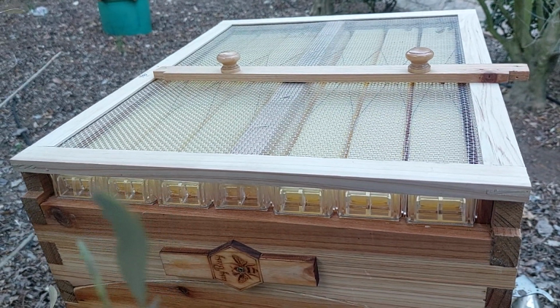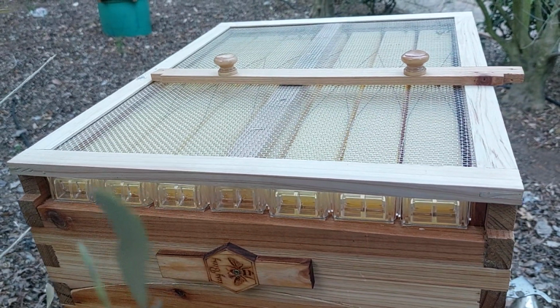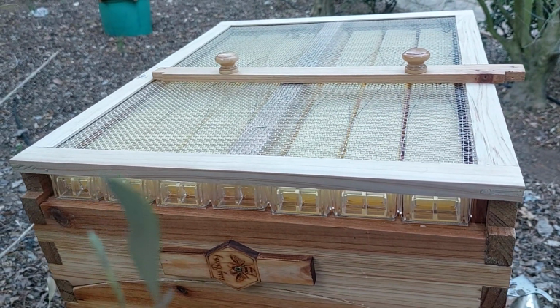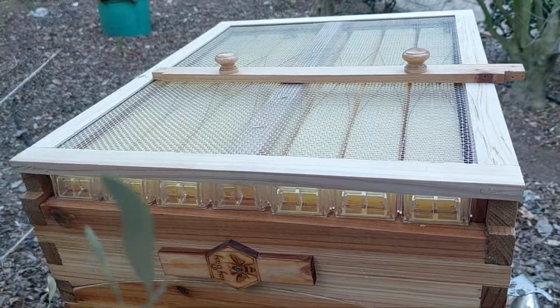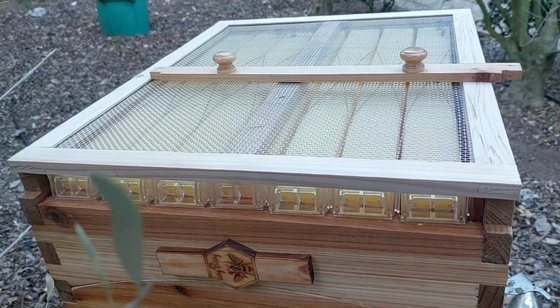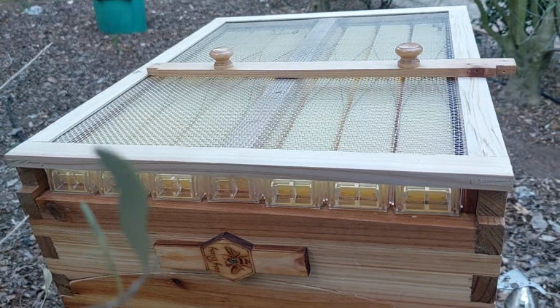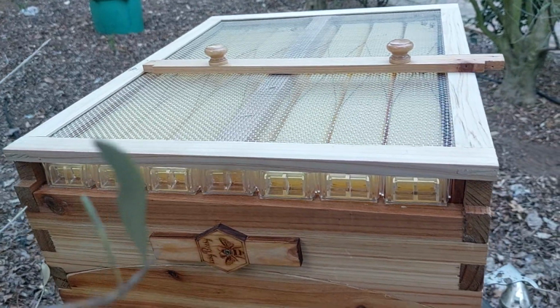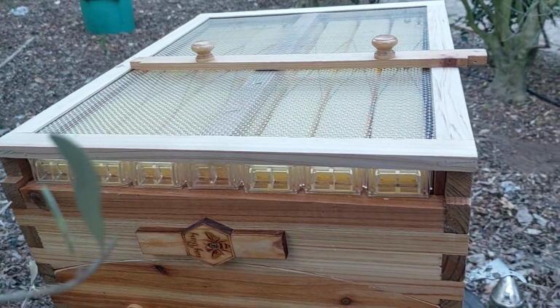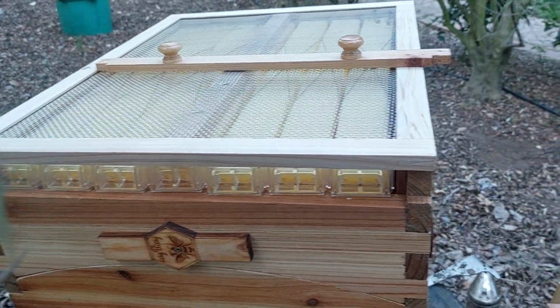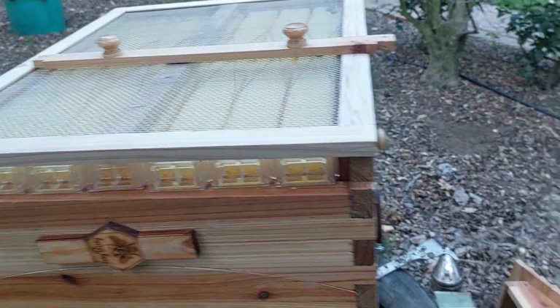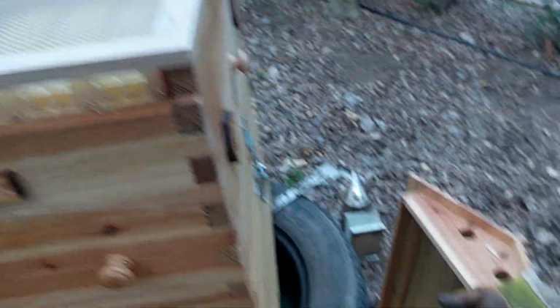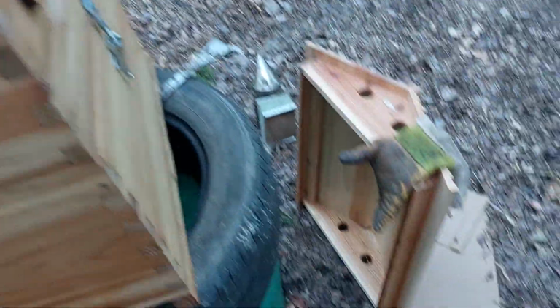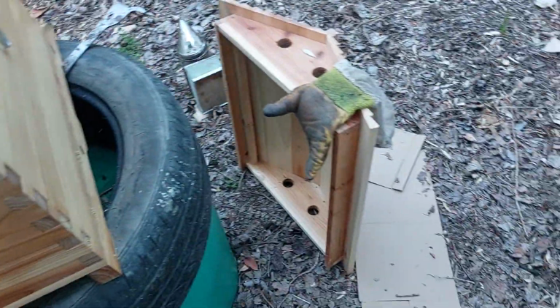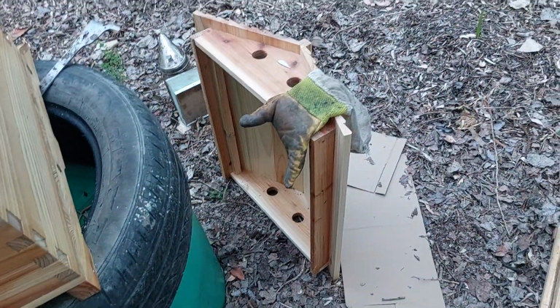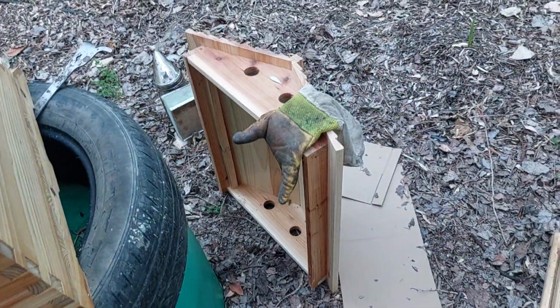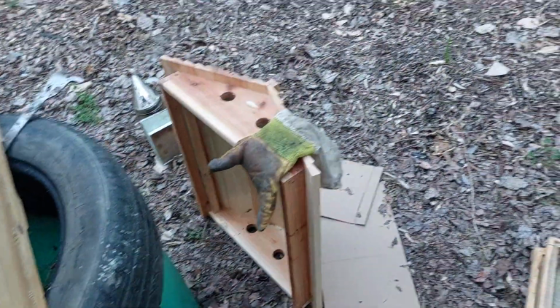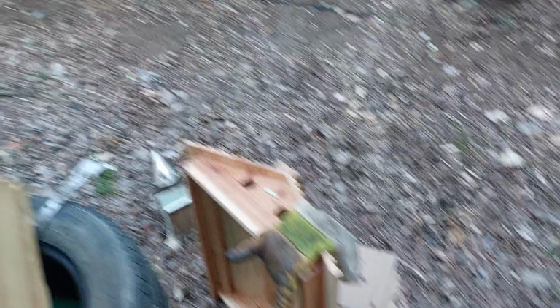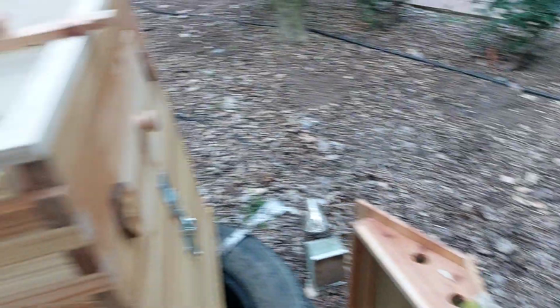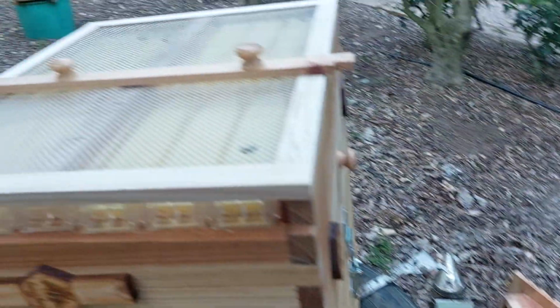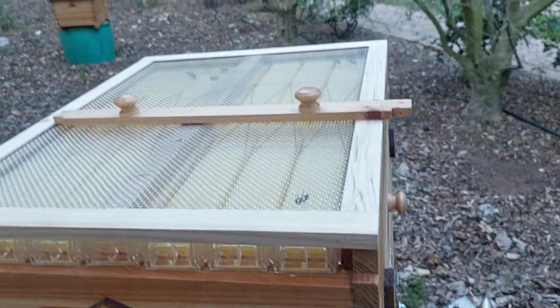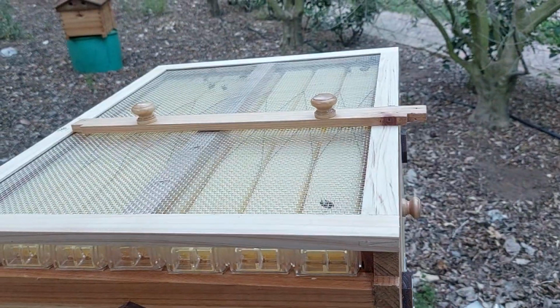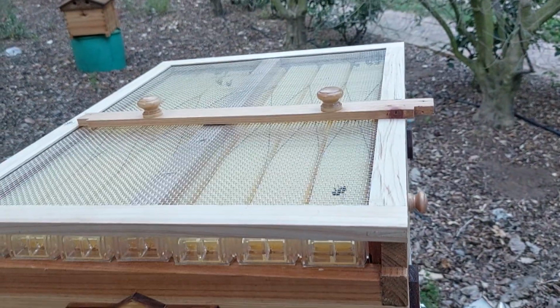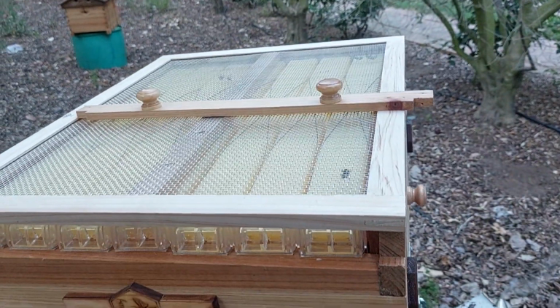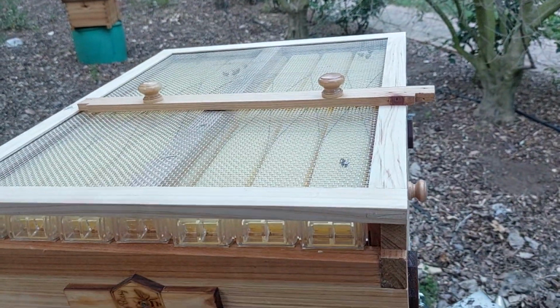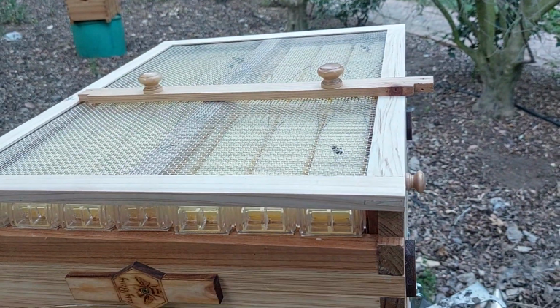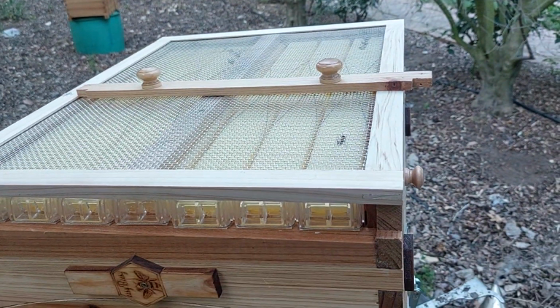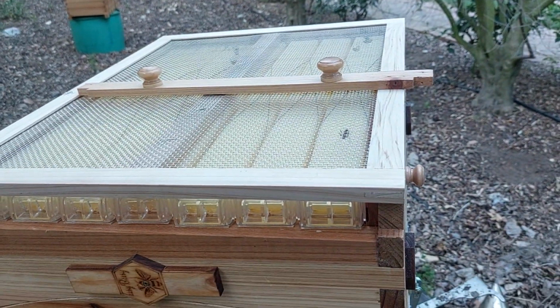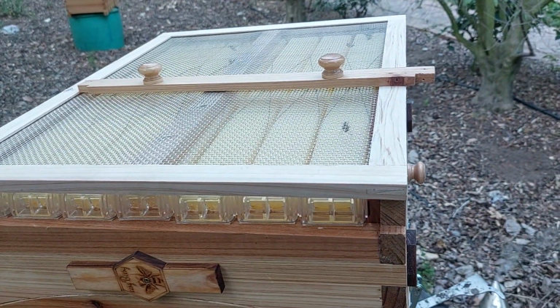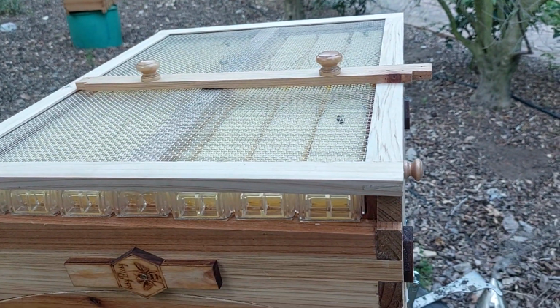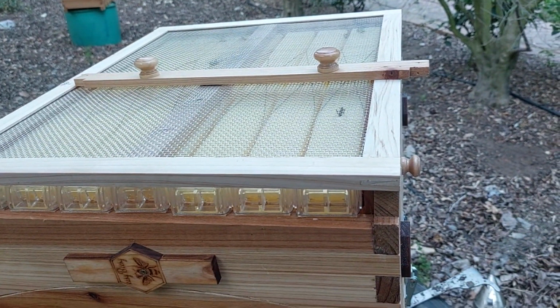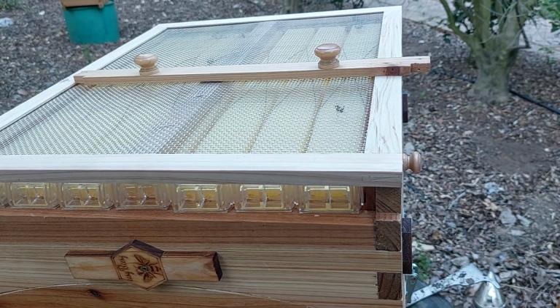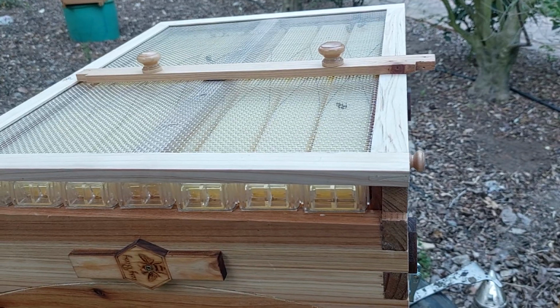Close everything up, I'm going to put the roof on now and then let them go to bed — it's starting to get dark now, so that's that.